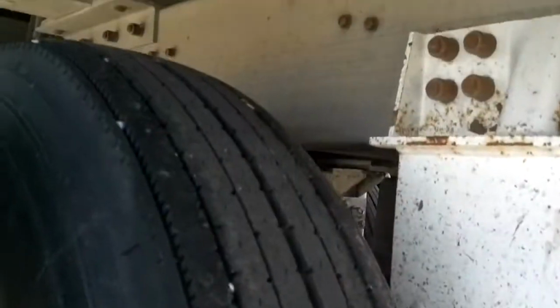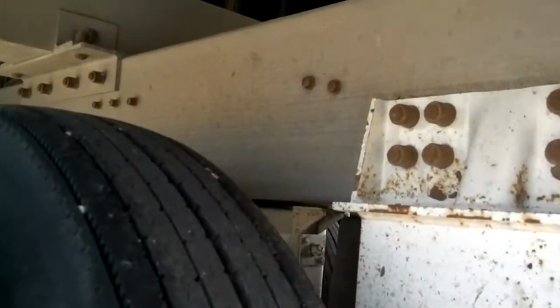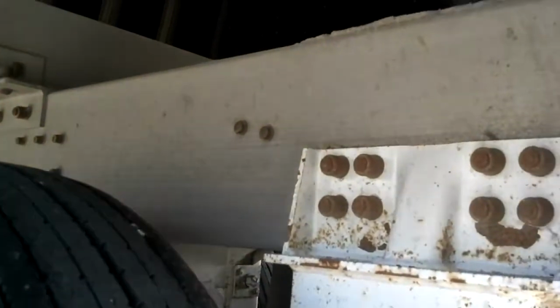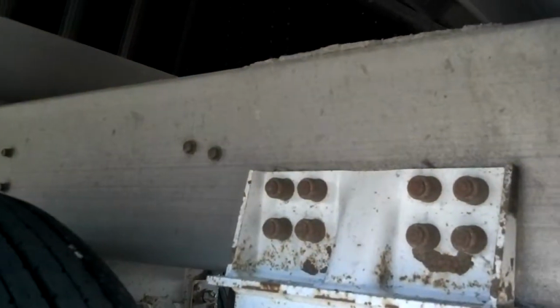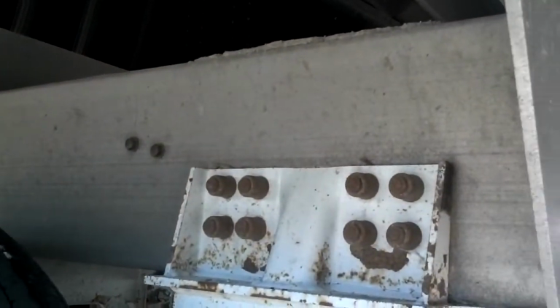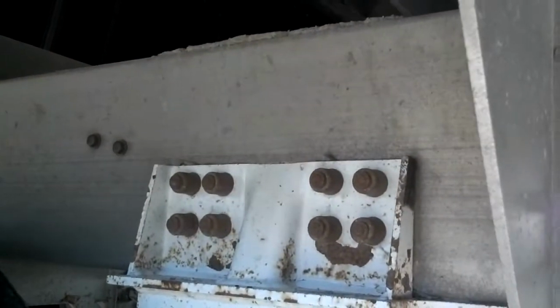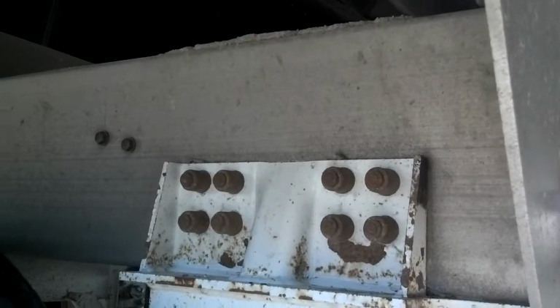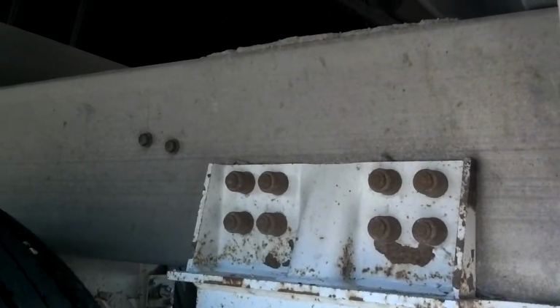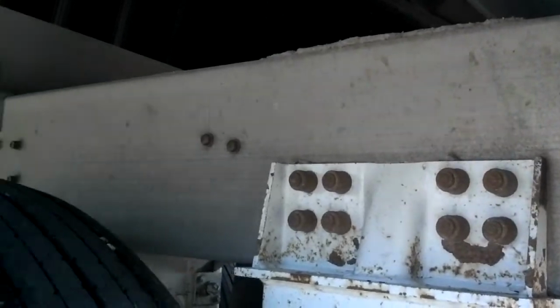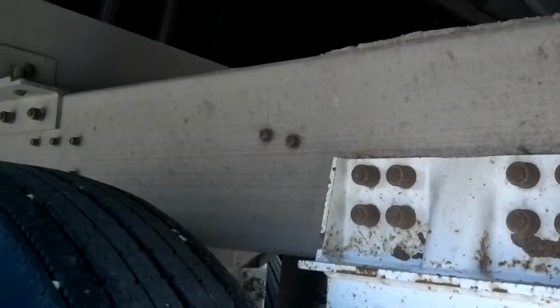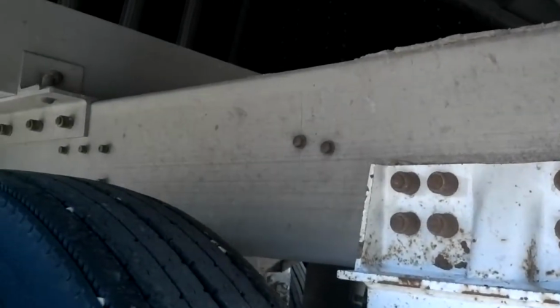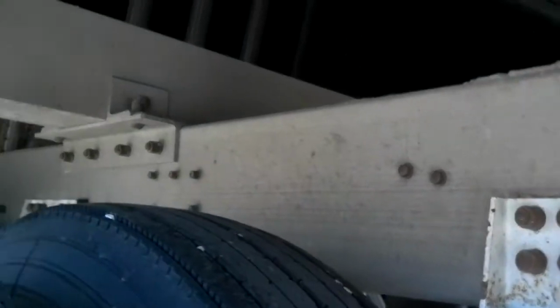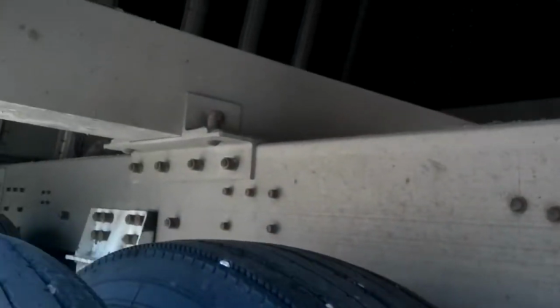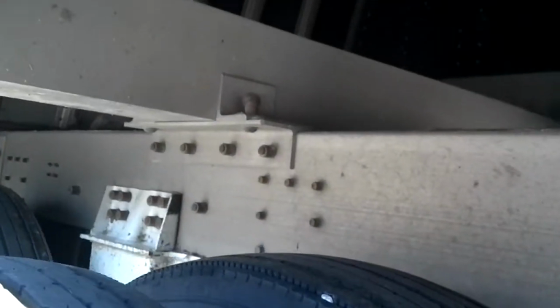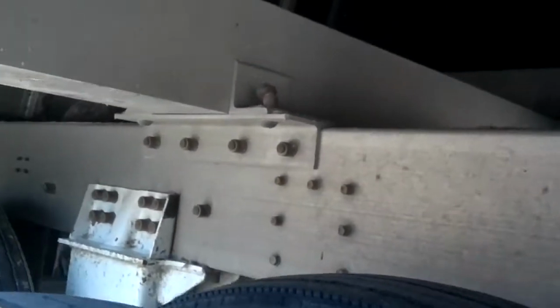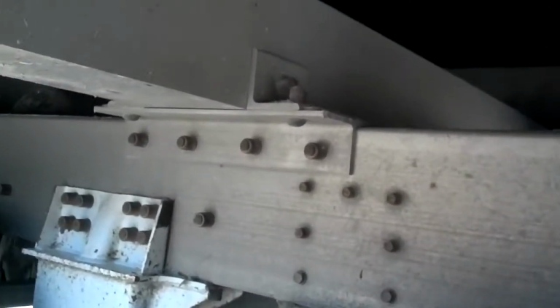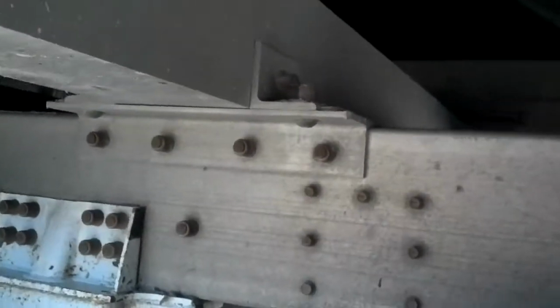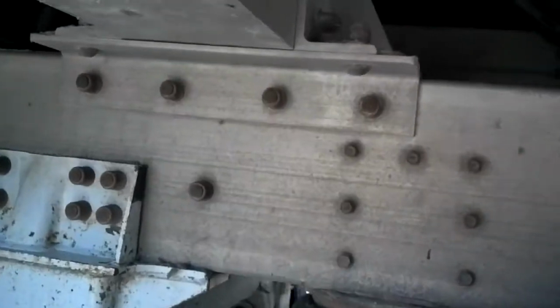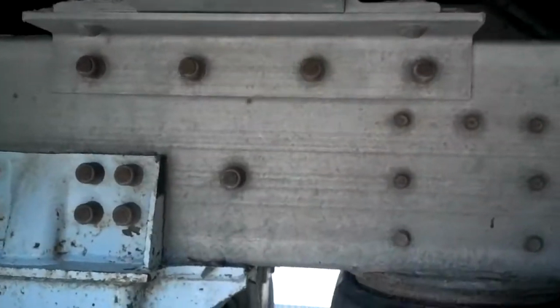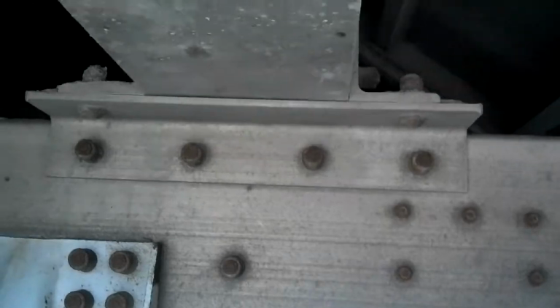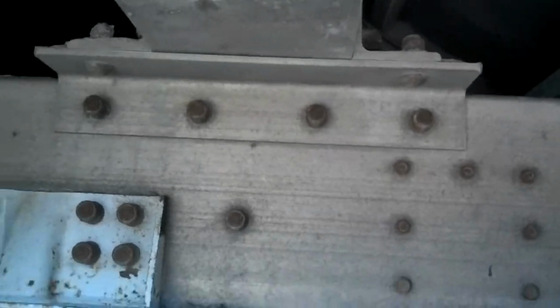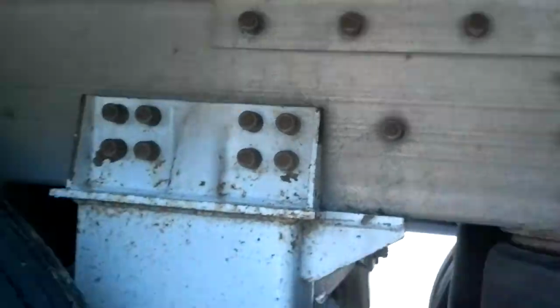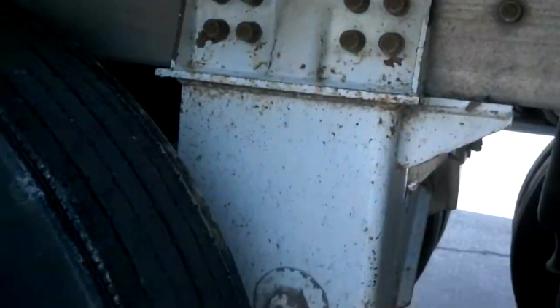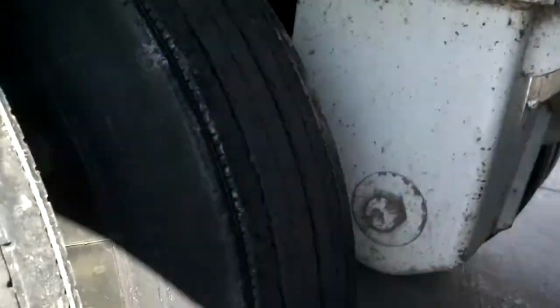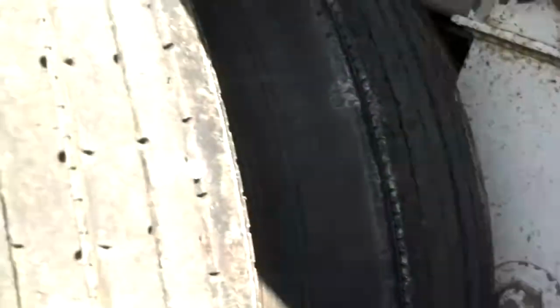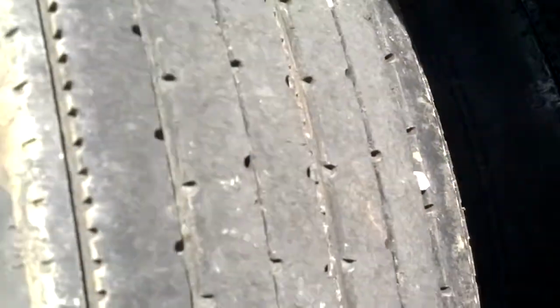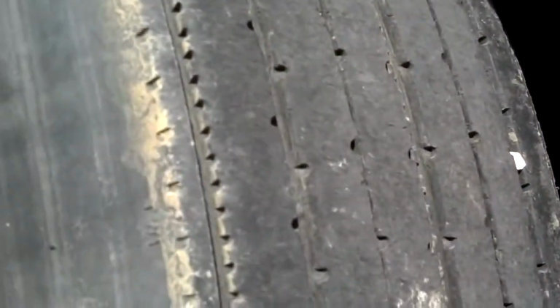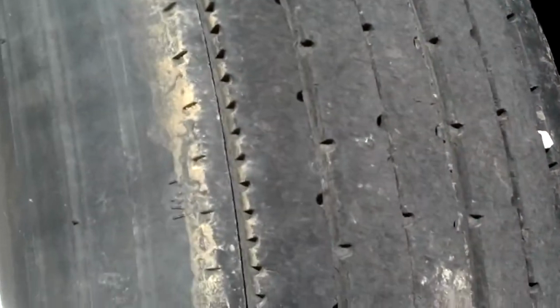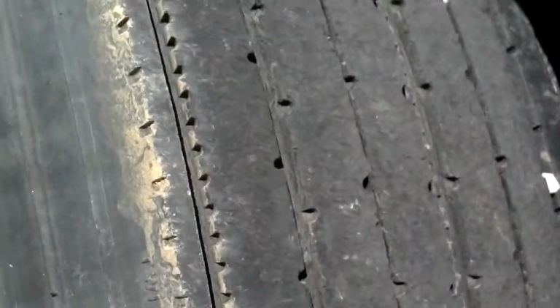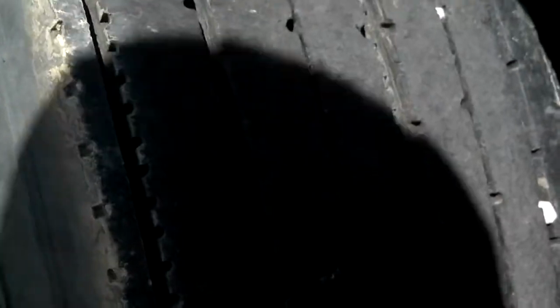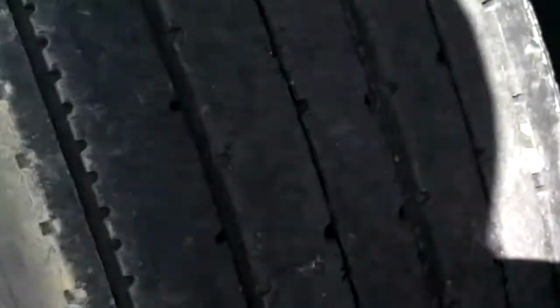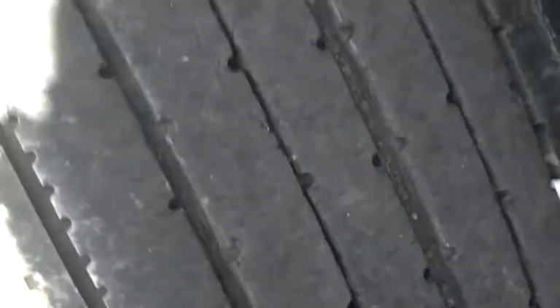The trailer is equipped with a Newway CB2300 air ride suspension and has an aluminum subframe. It's all in good condition, and you can see the tires are excellent on this trailer.